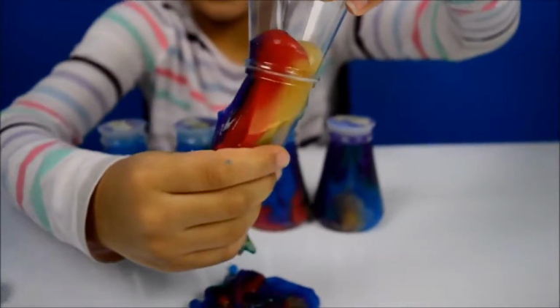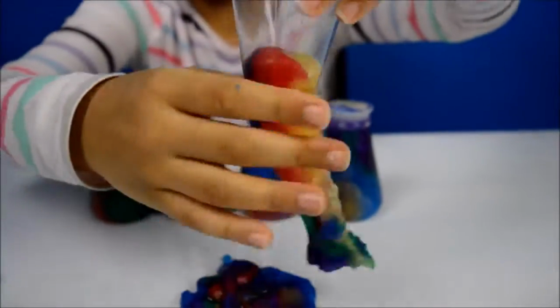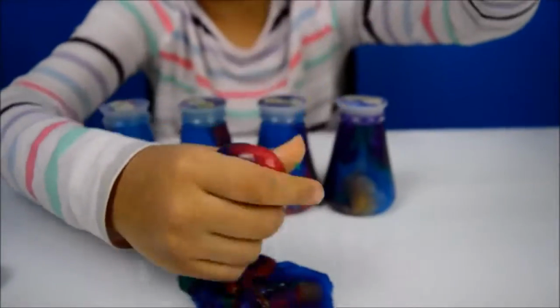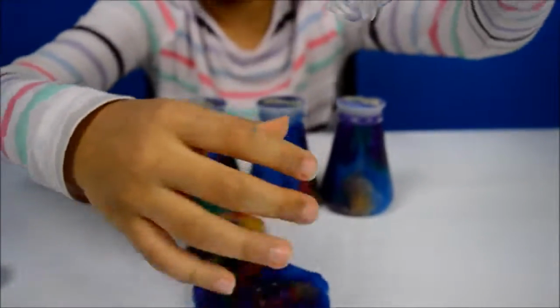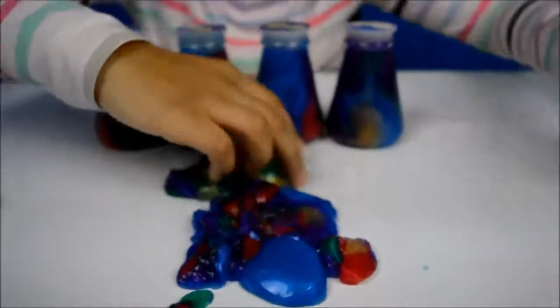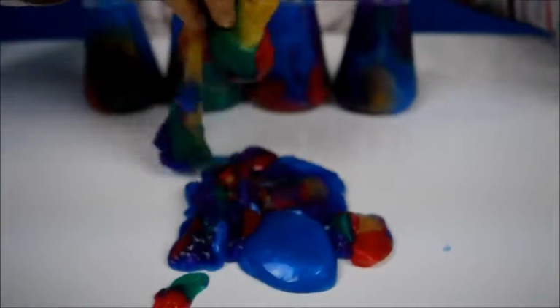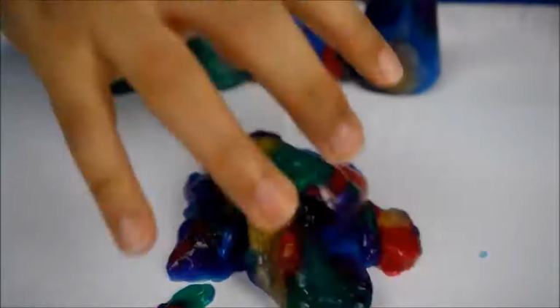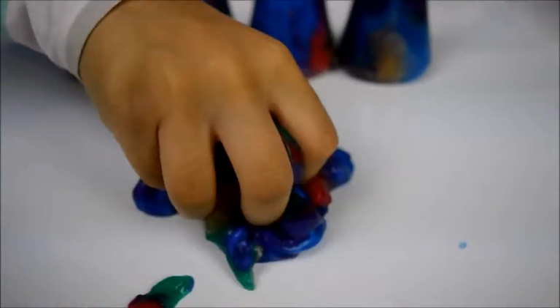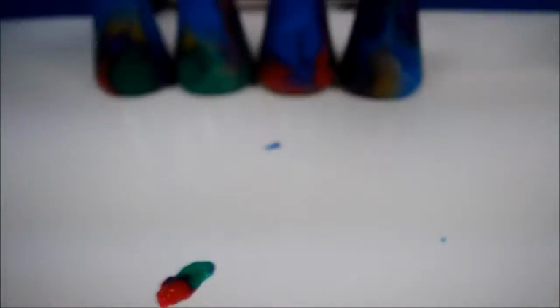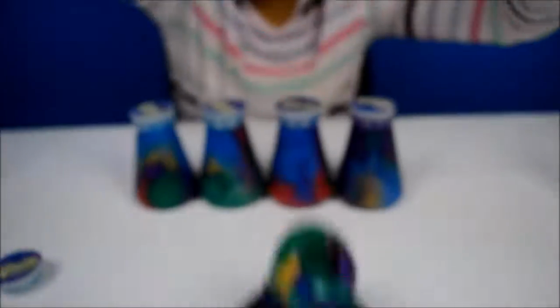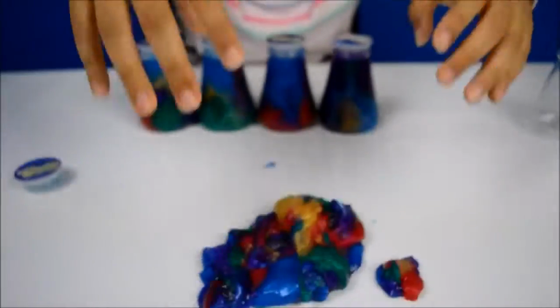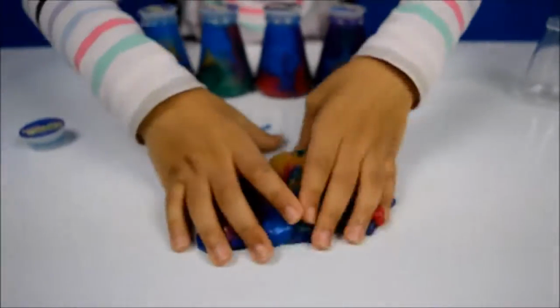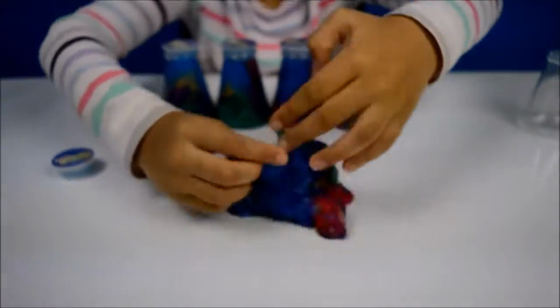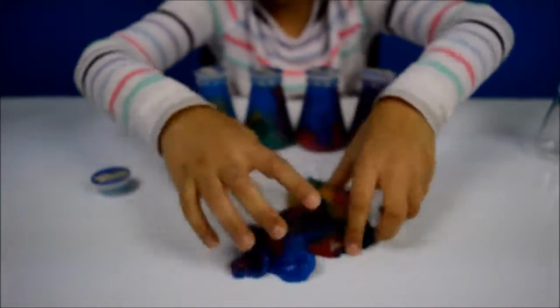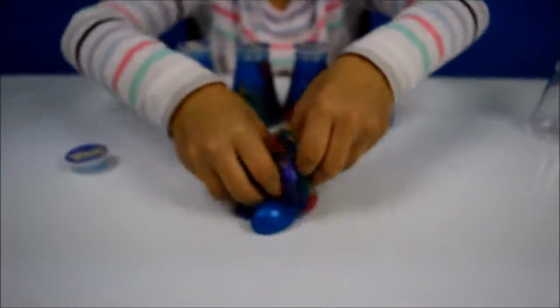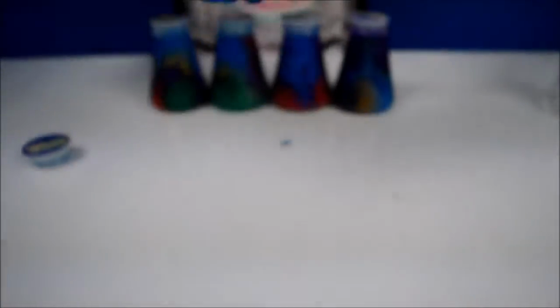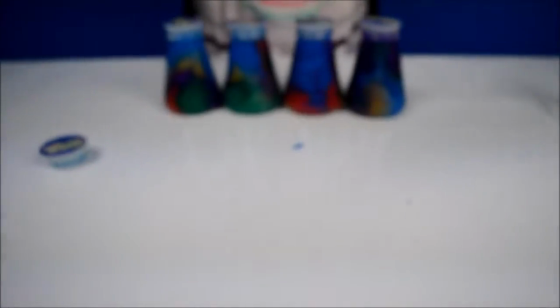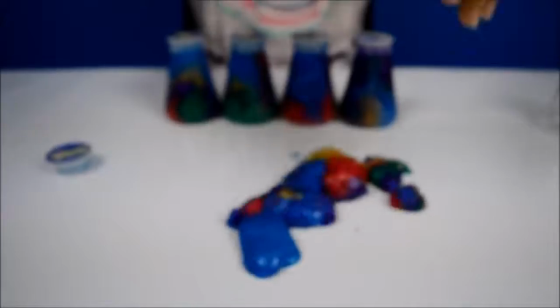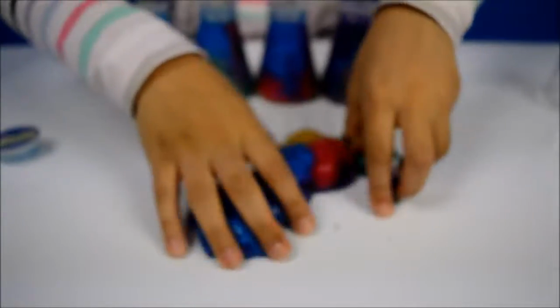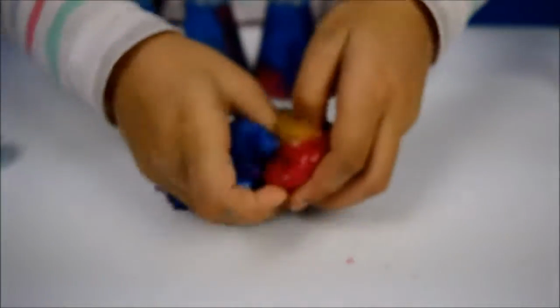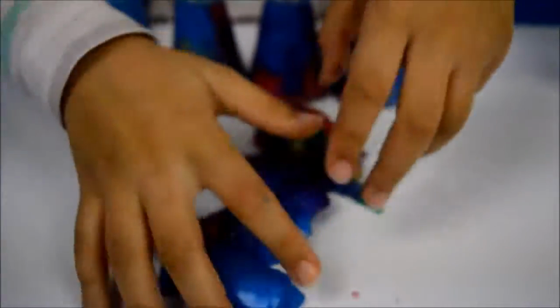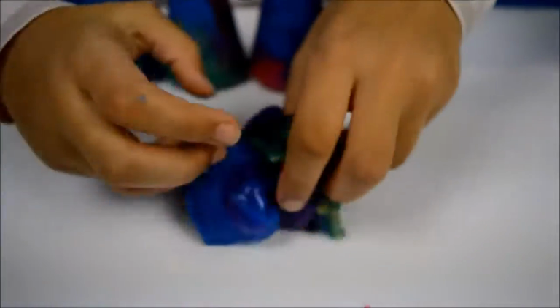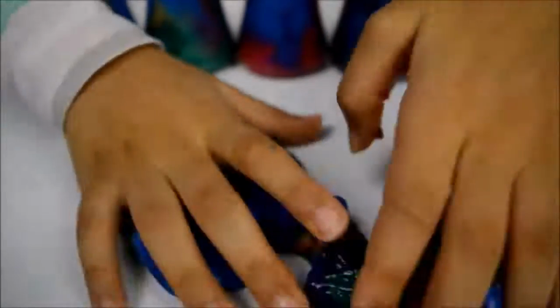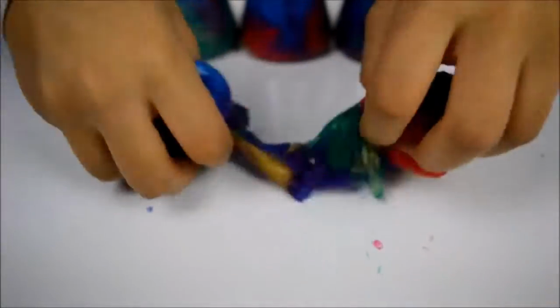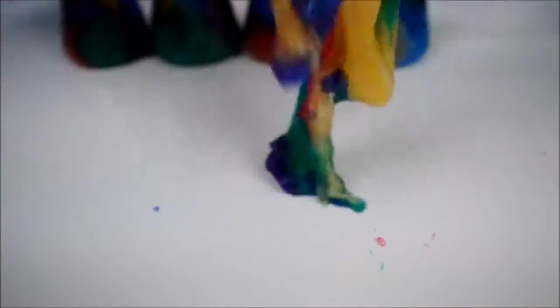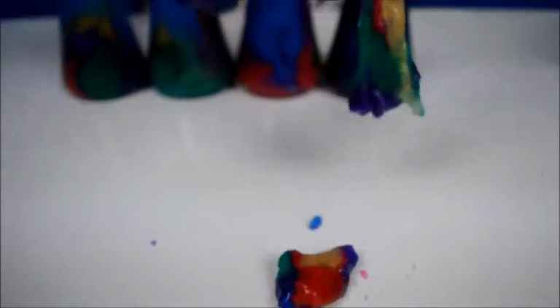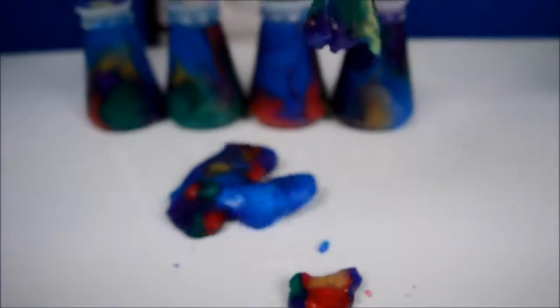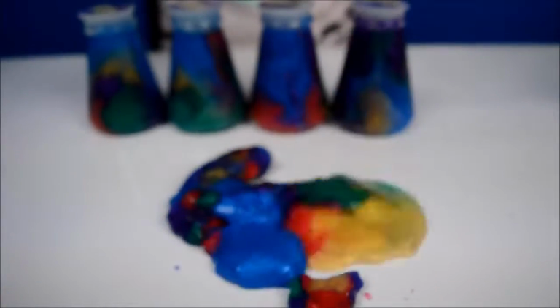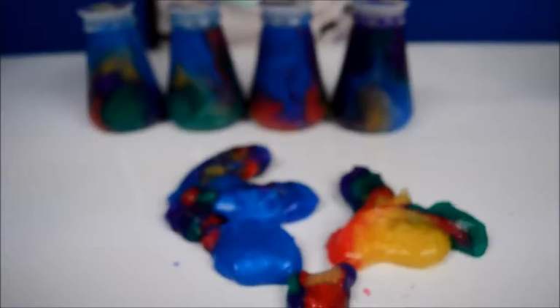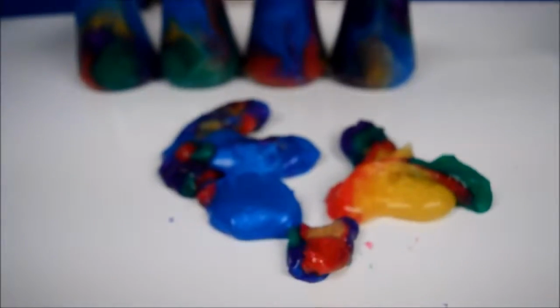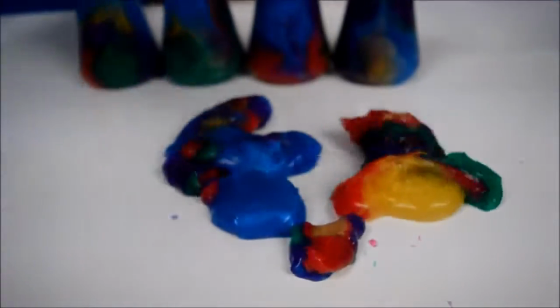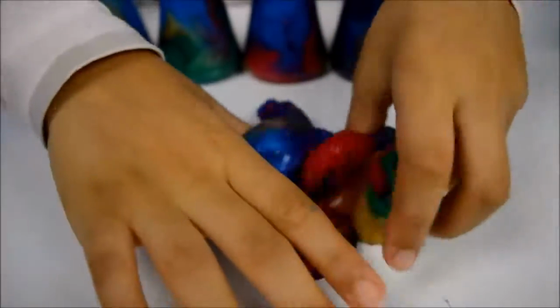Awww. Whoa, look at it! Eww. Eww. Eww, horrible!